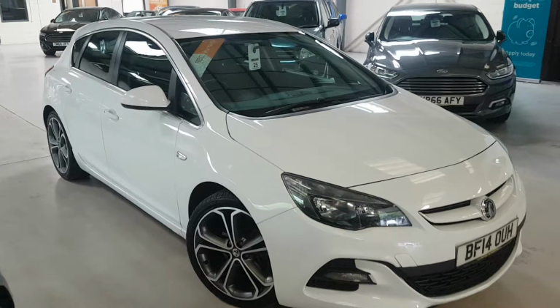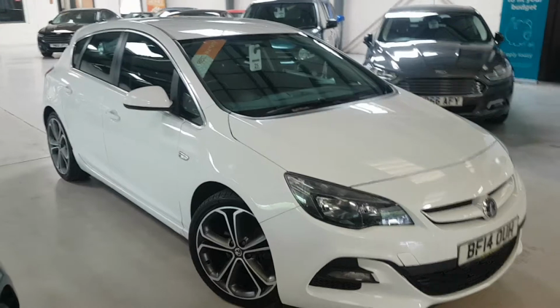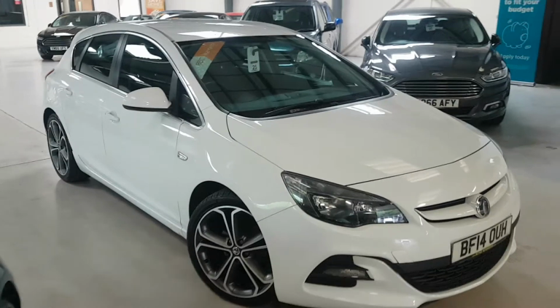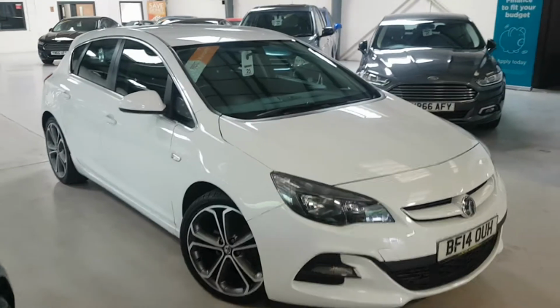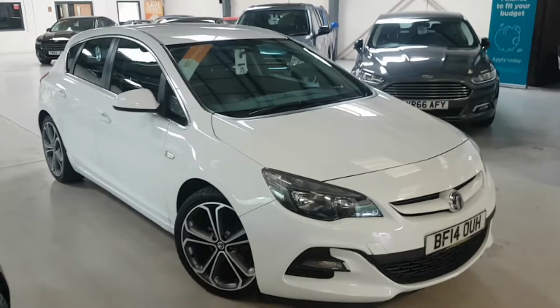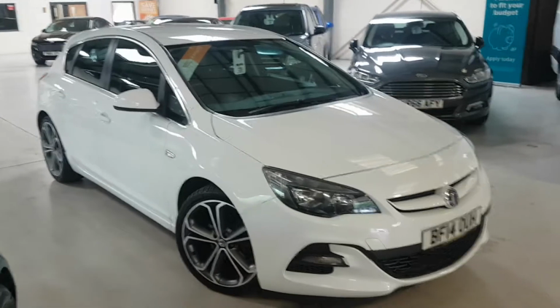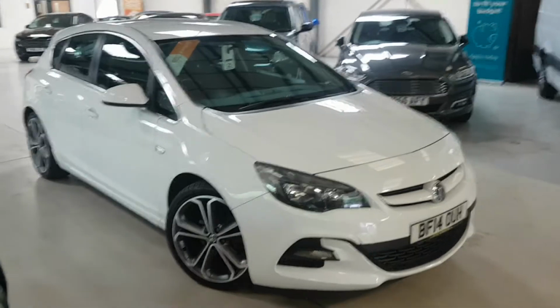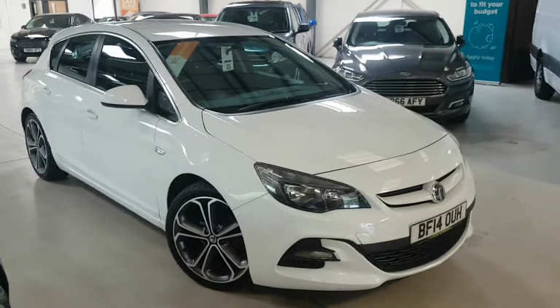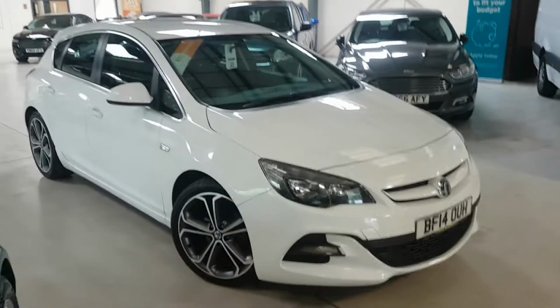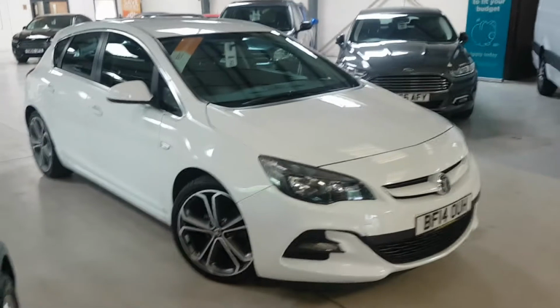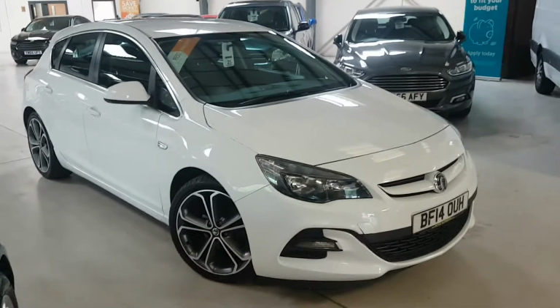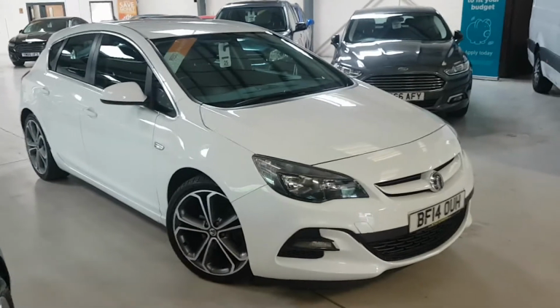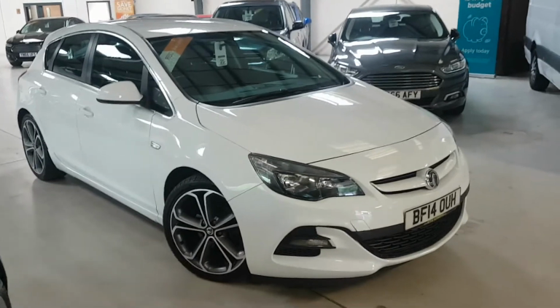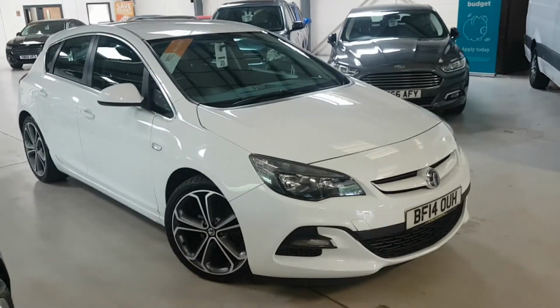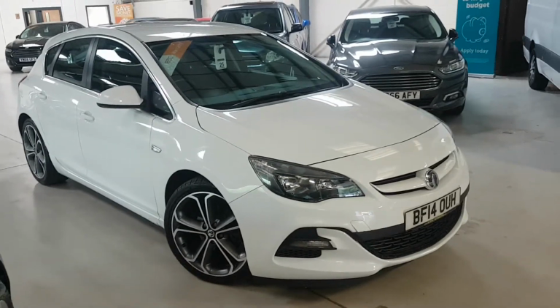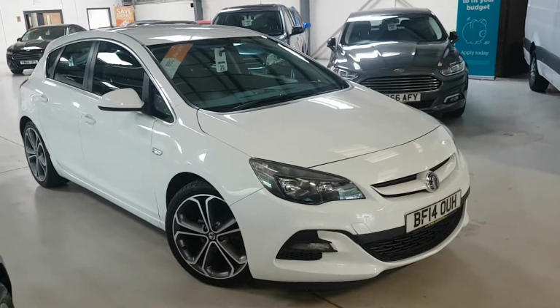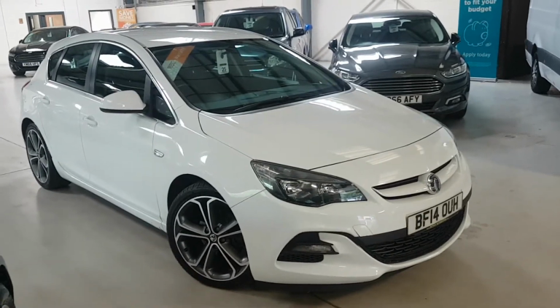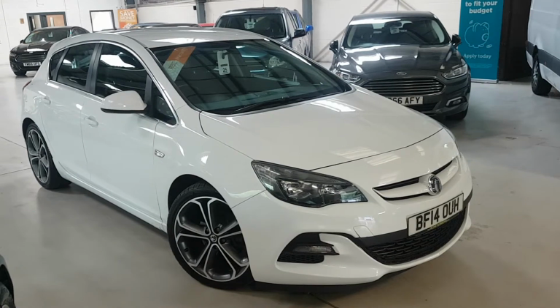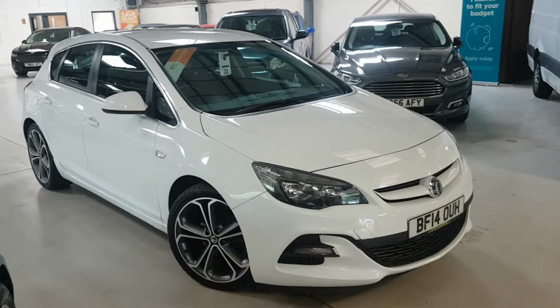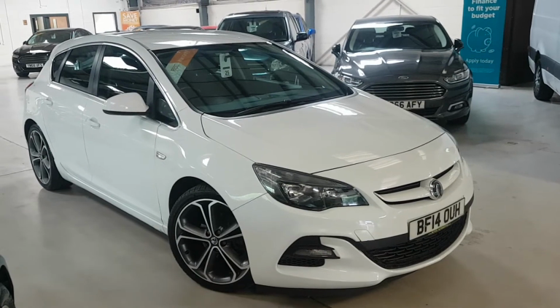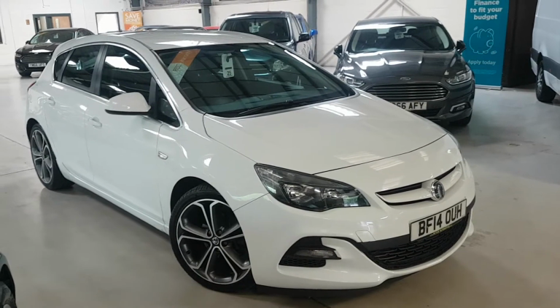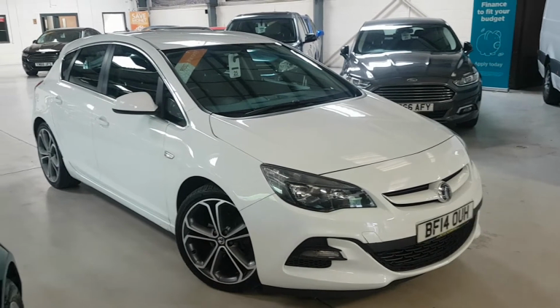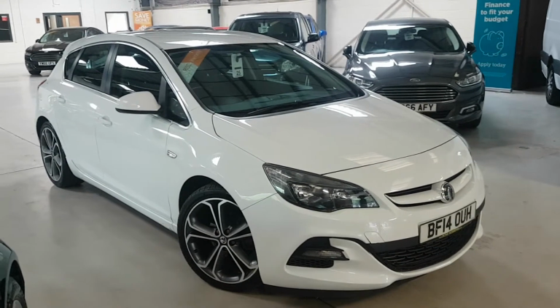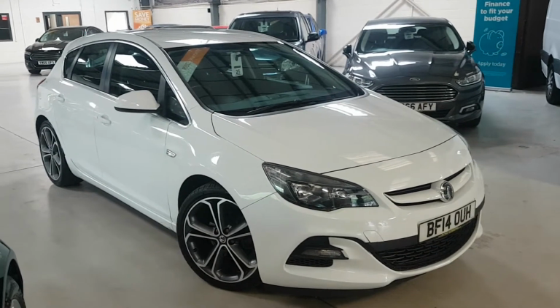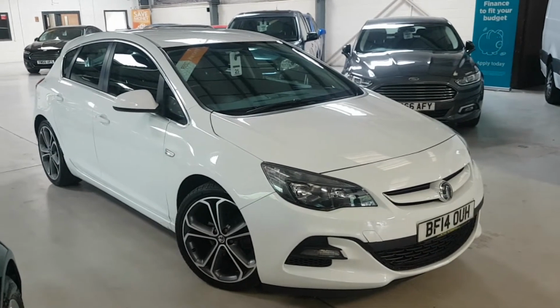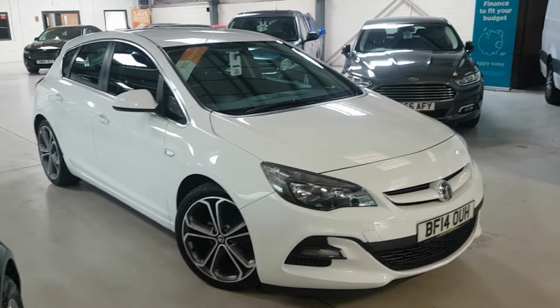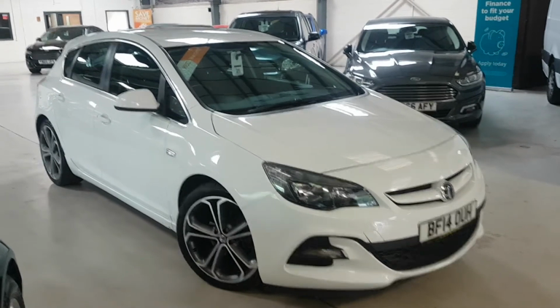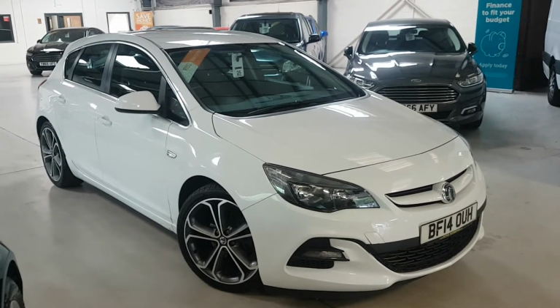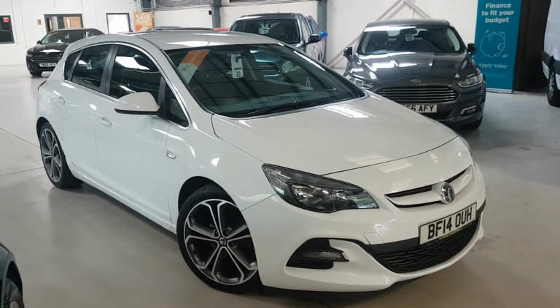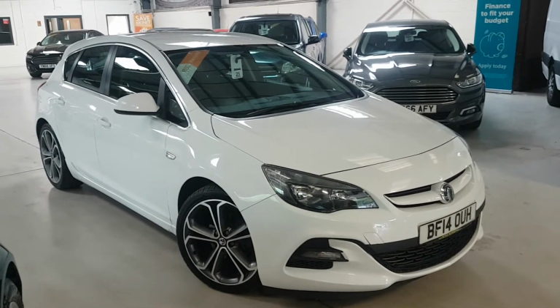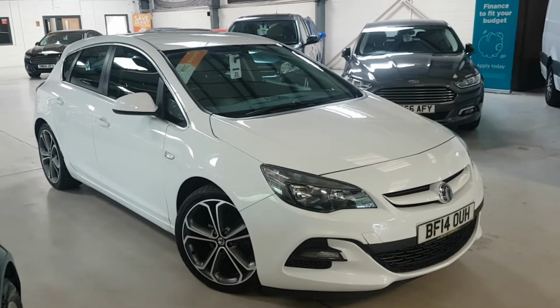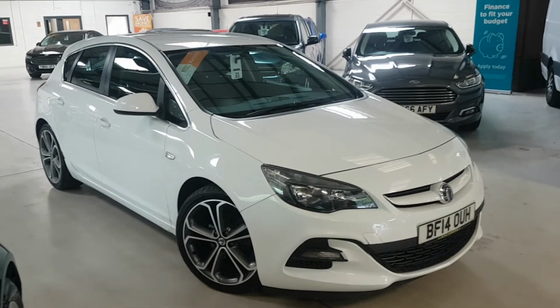Hello folks, thanks for visiting Active Automotive and looking at our lovely Vauxhall Astra. To give it its full title, this one's a Techline GT.